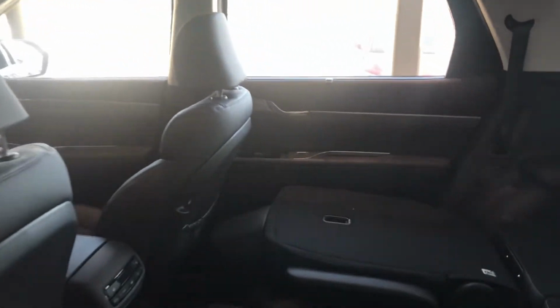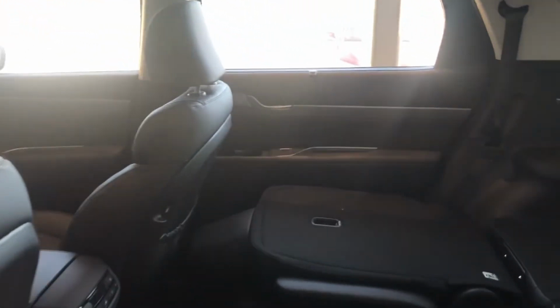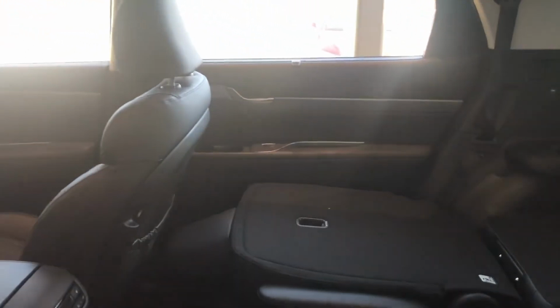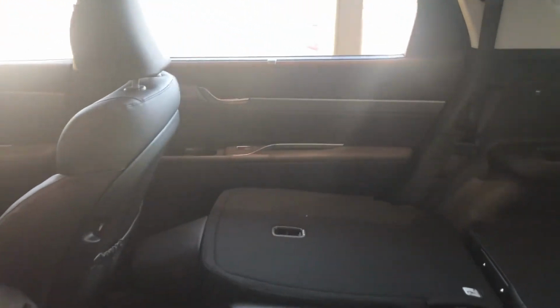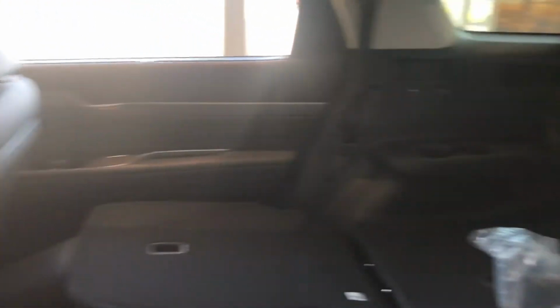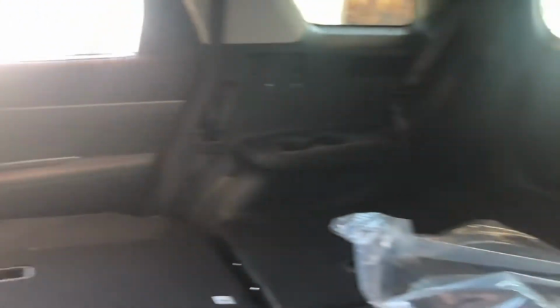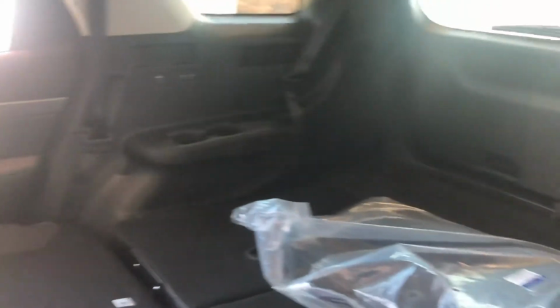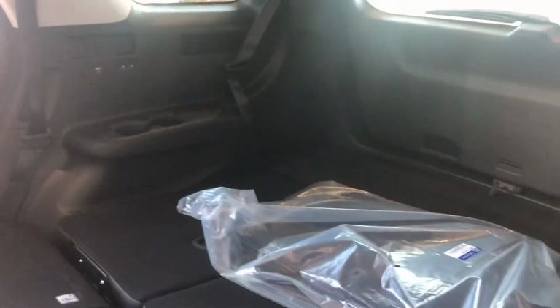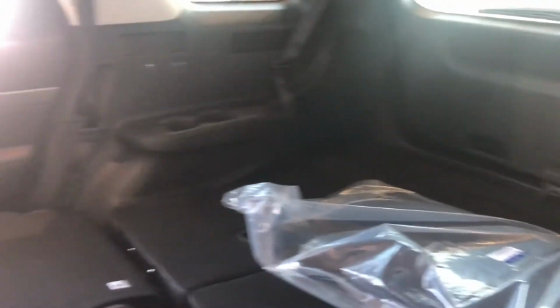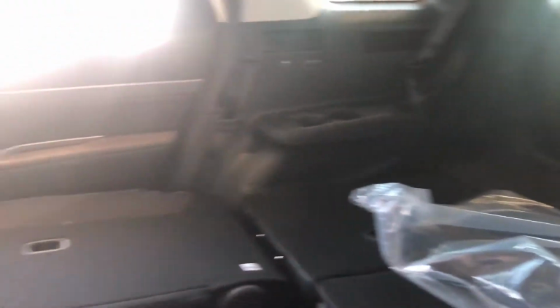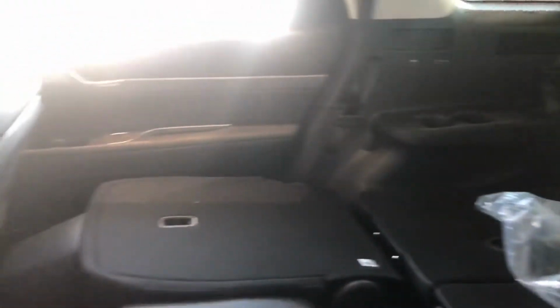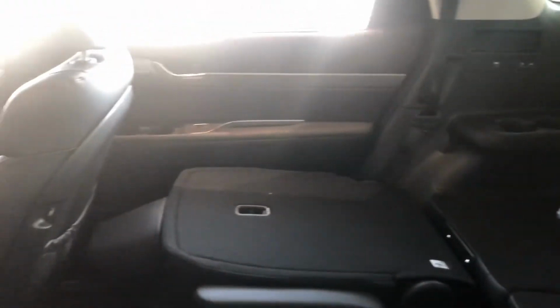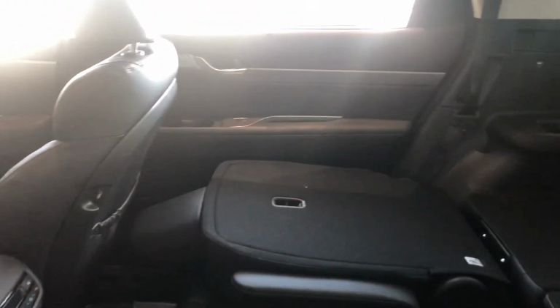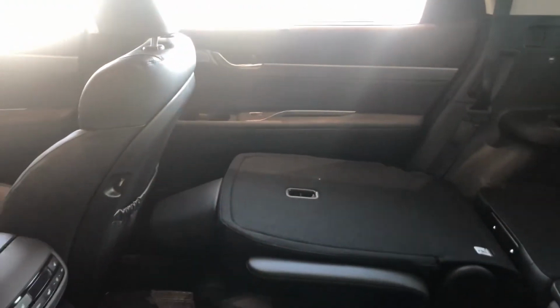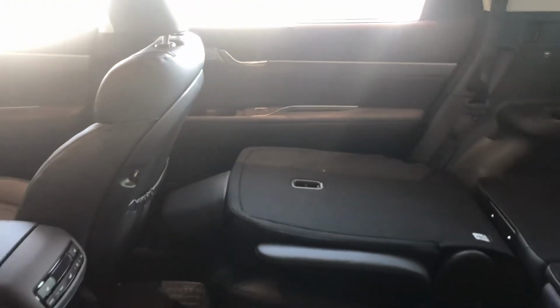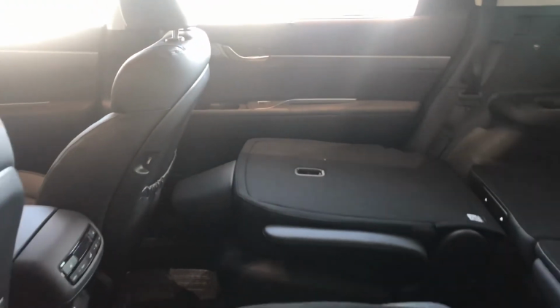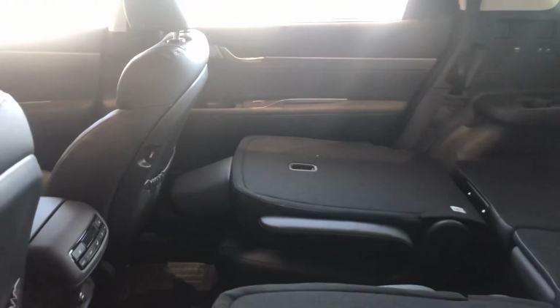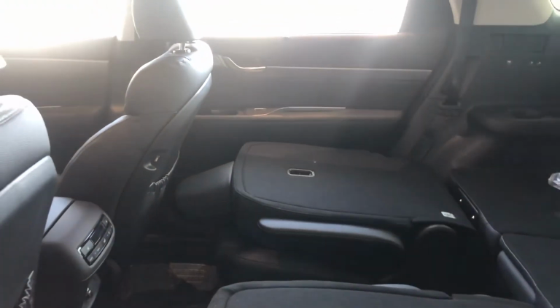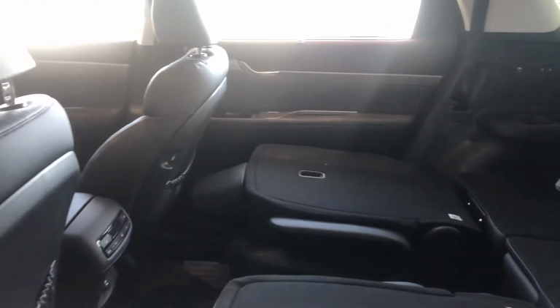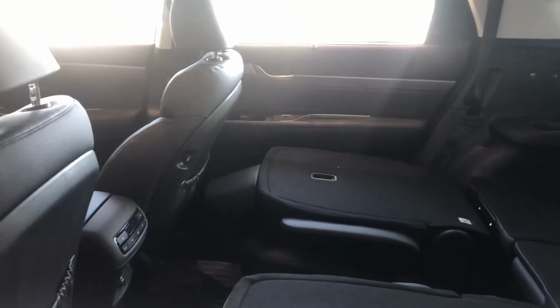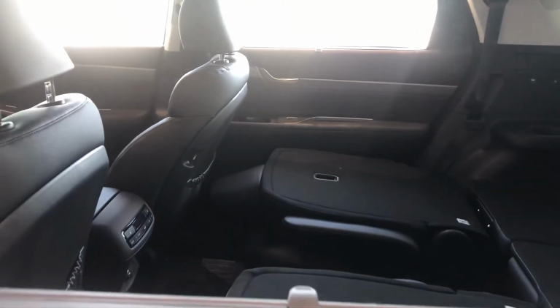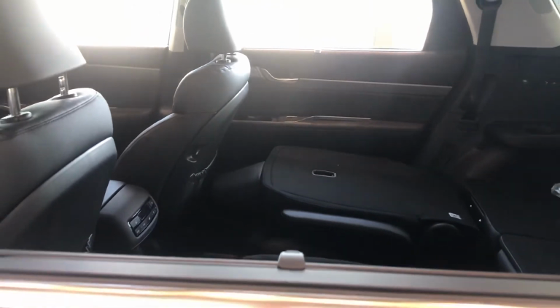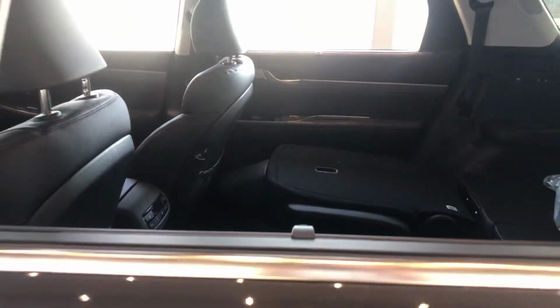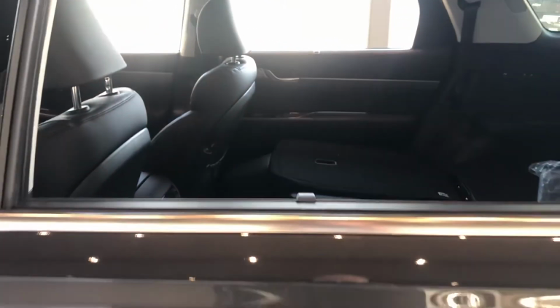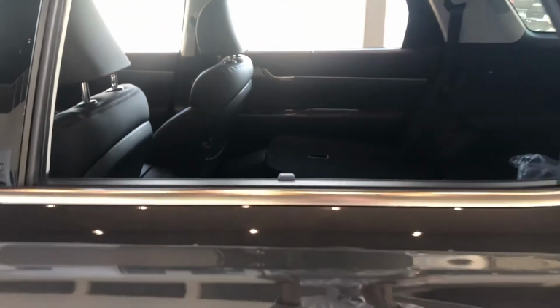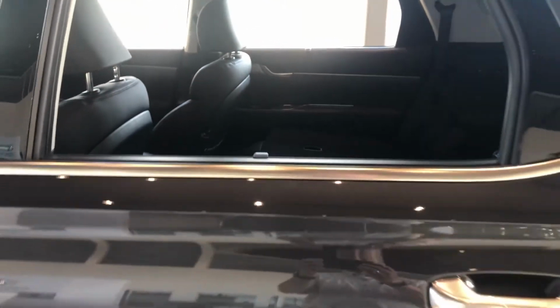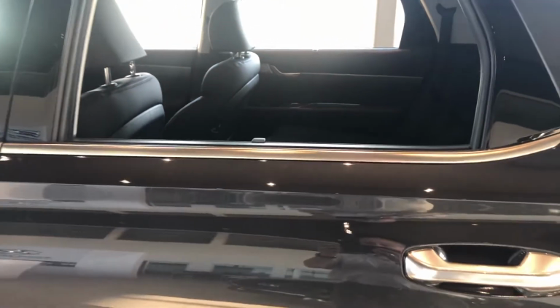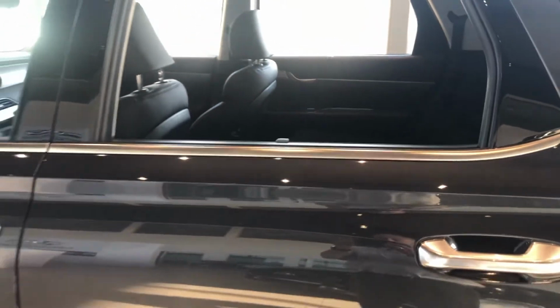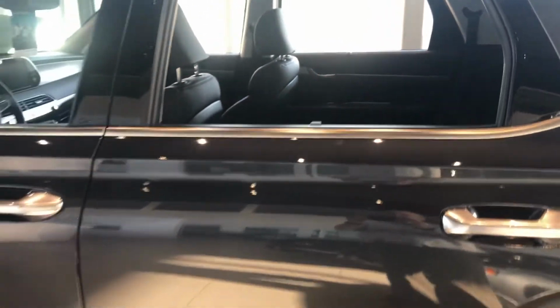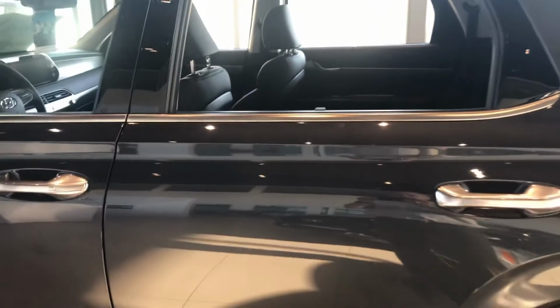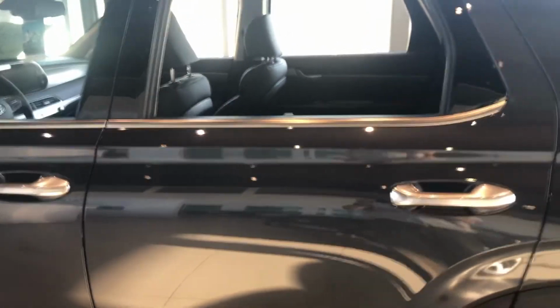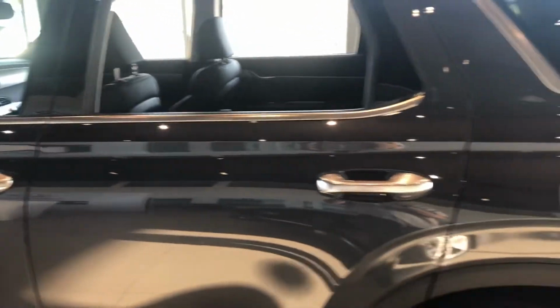Into the second row and third row seating — all leather seating as well. Lots of room in there for everybody, and even for the dog to go on a long trip with you and be comfortable.